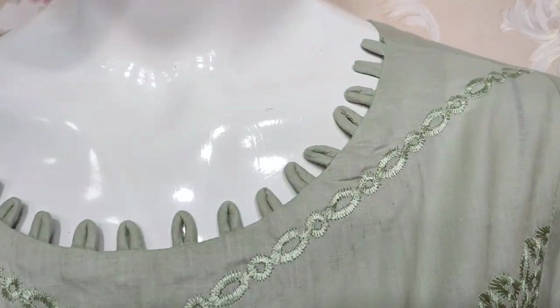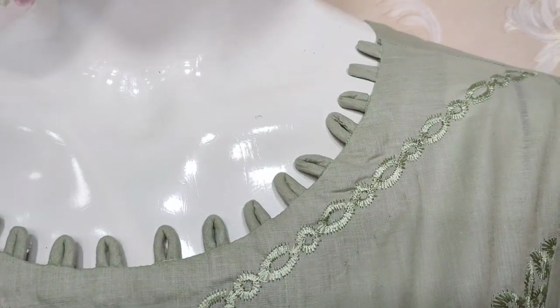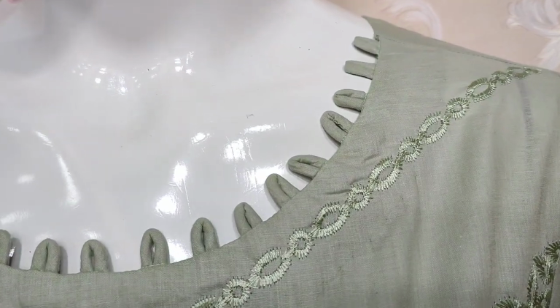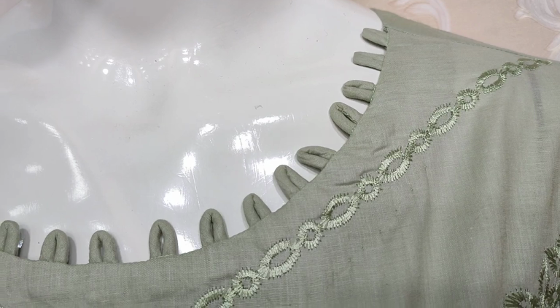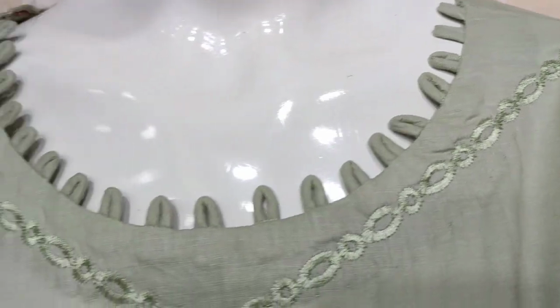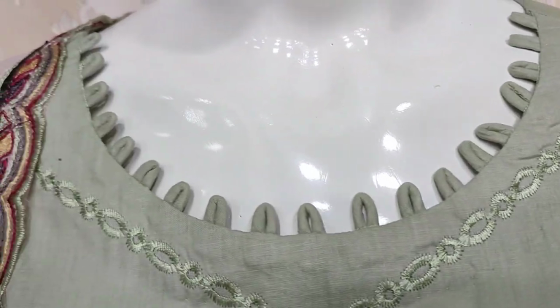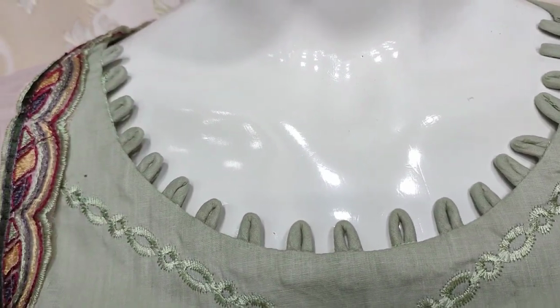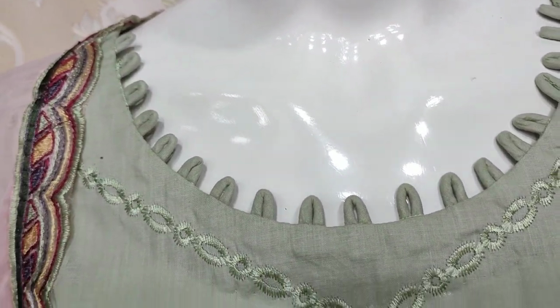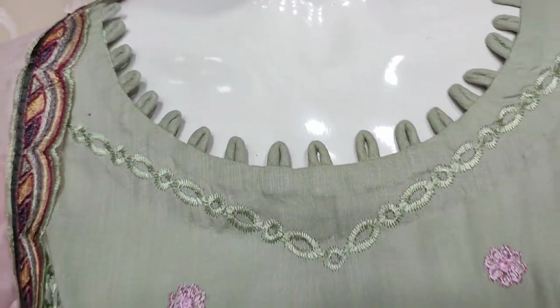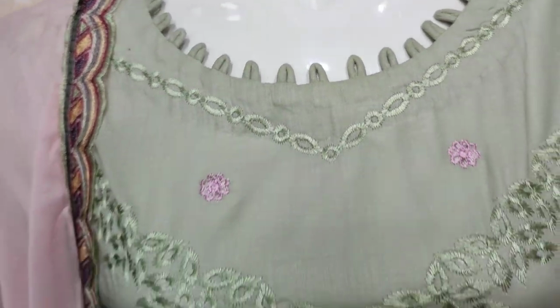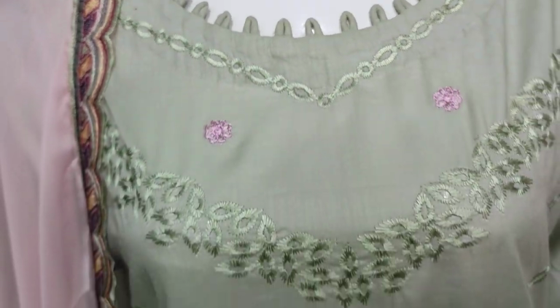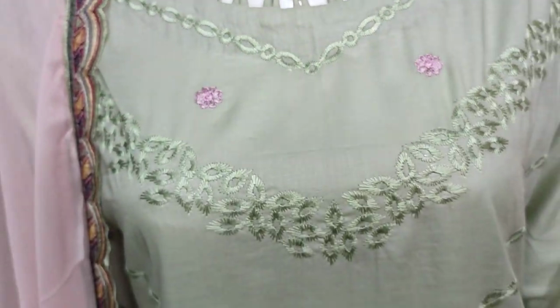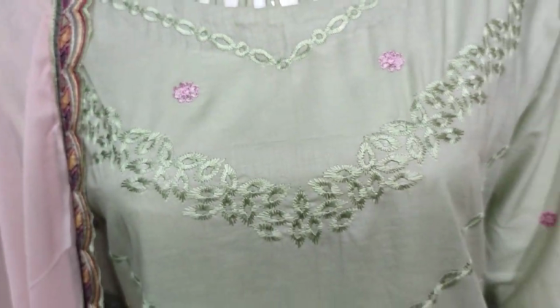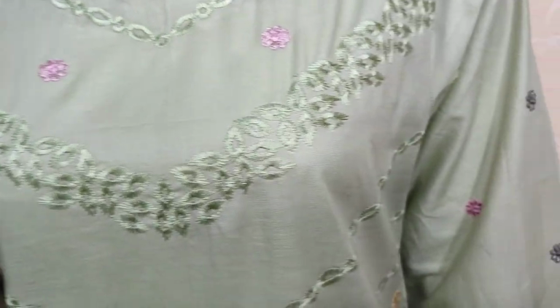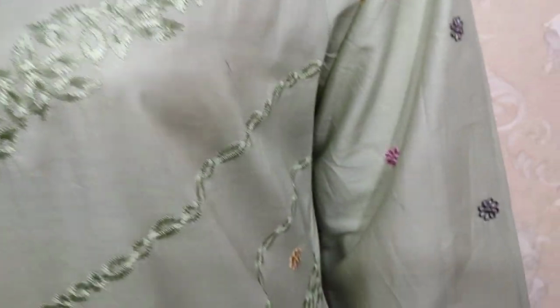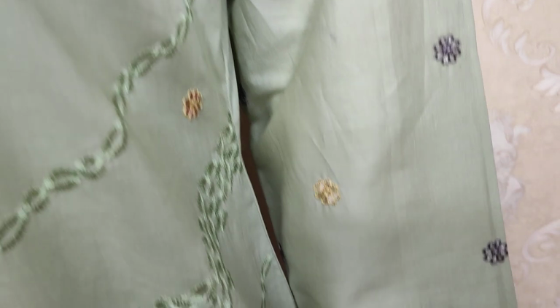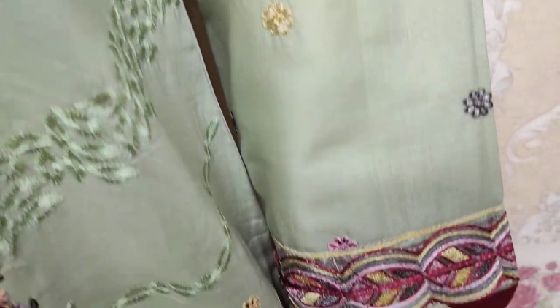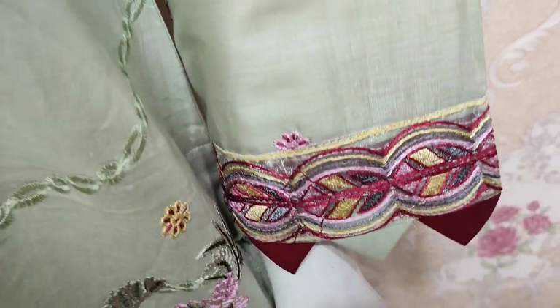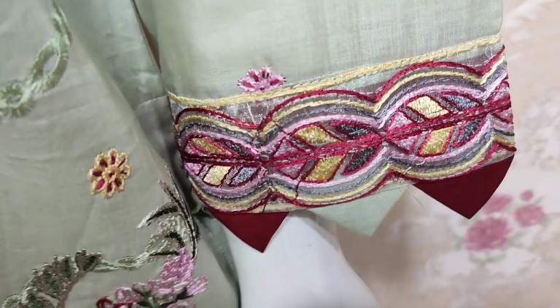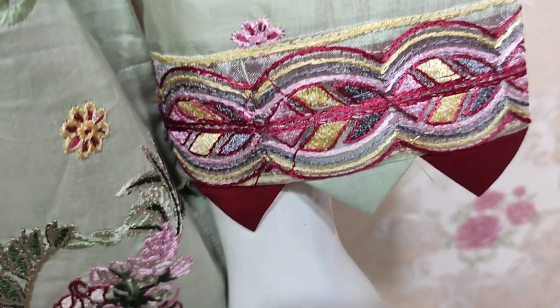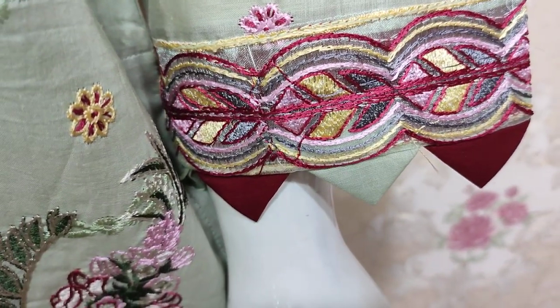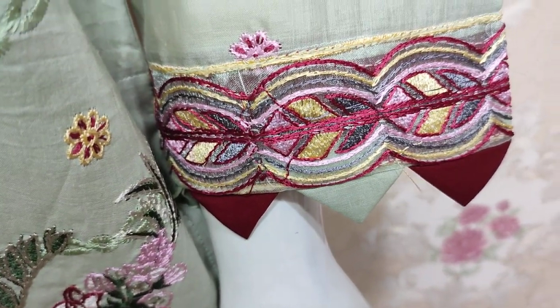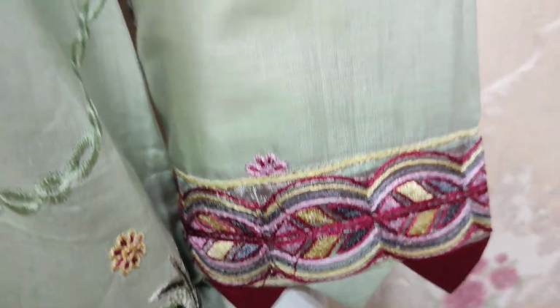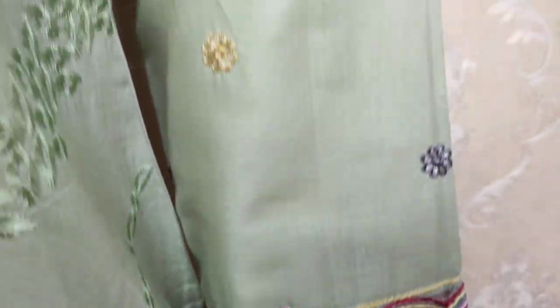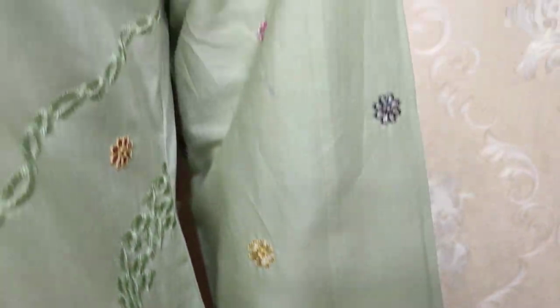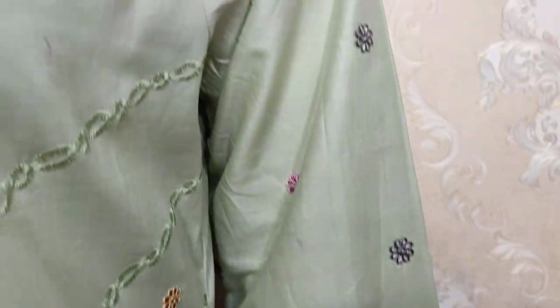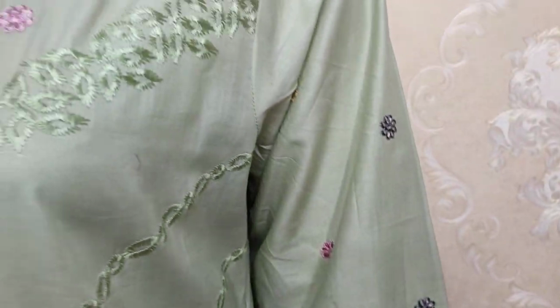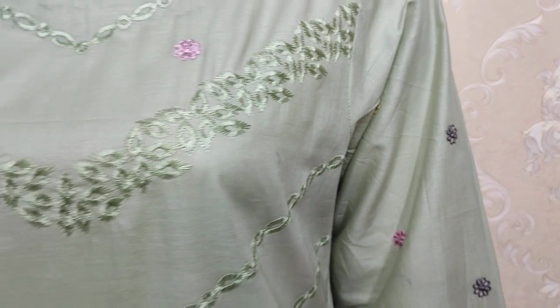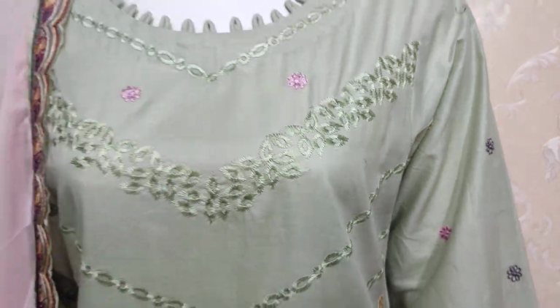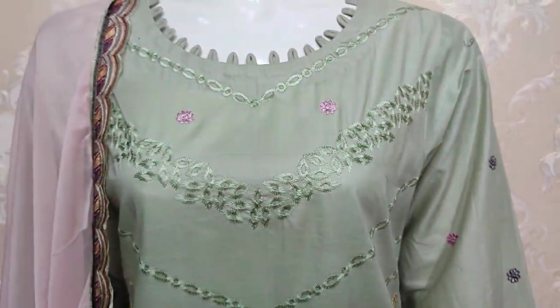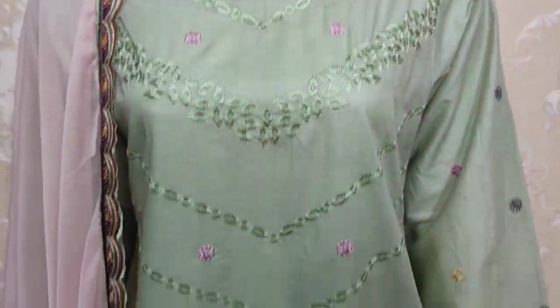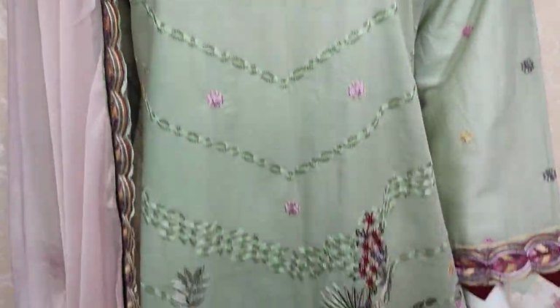This is the stitching style. This is the embroidered sleeve. This is the embroidered front.